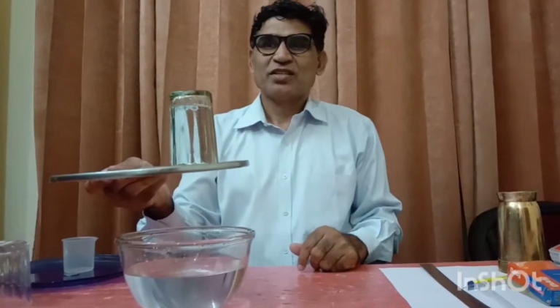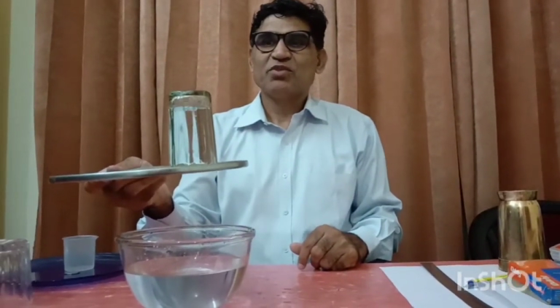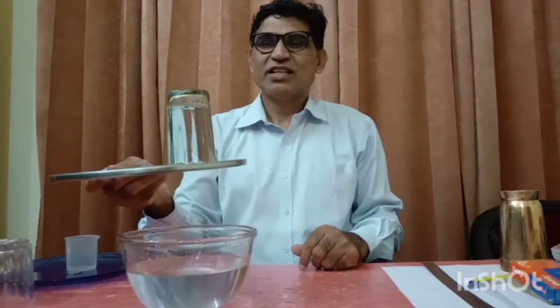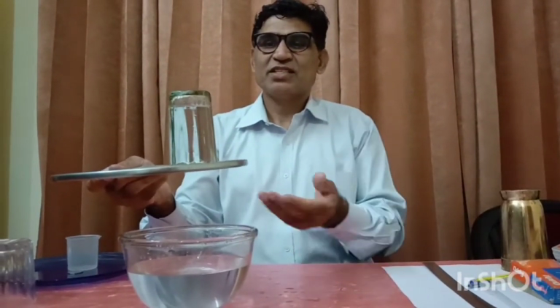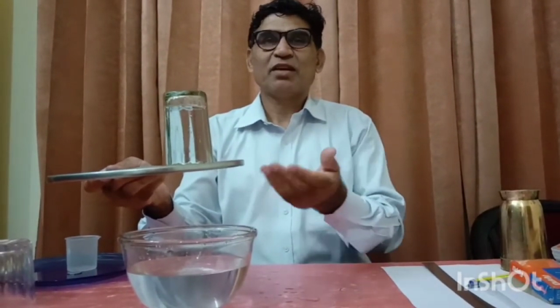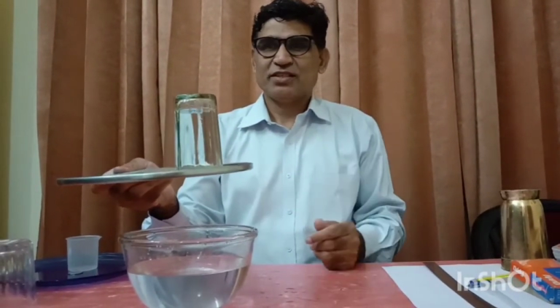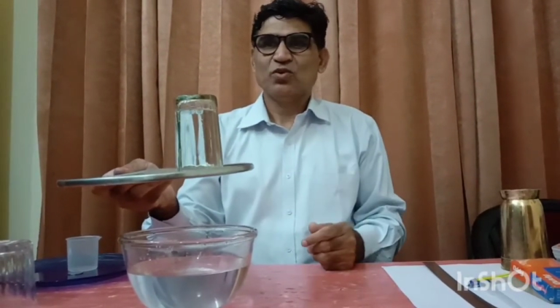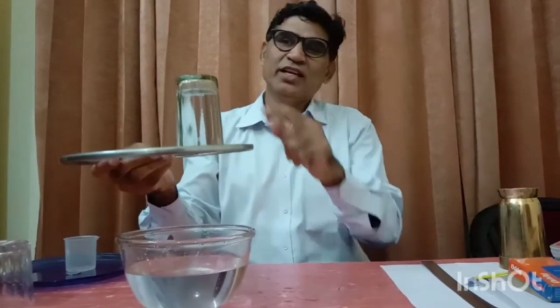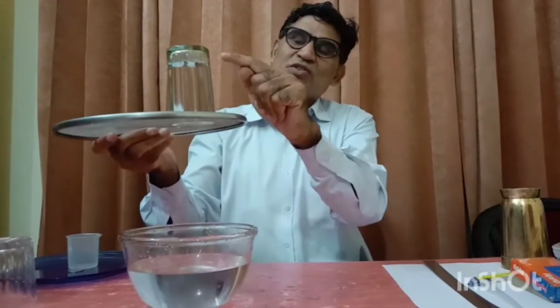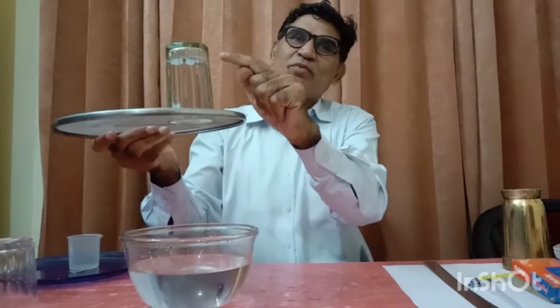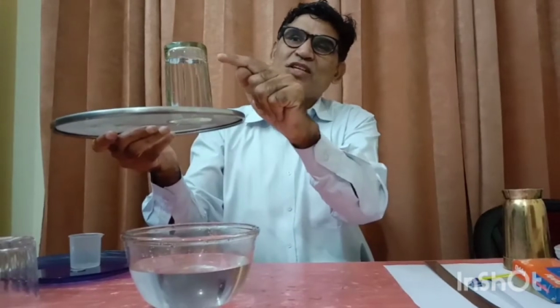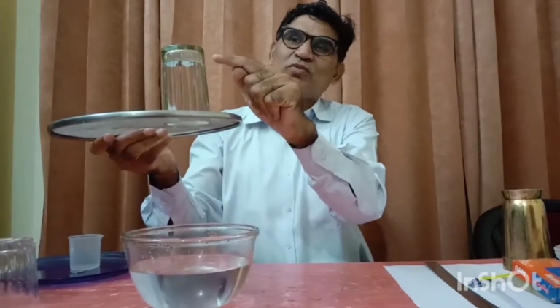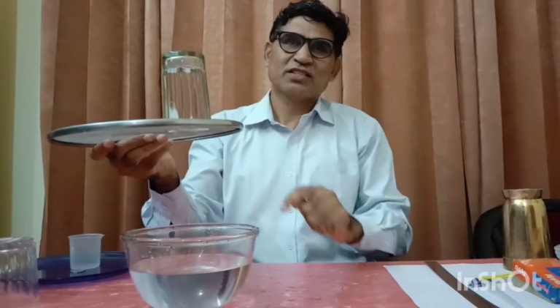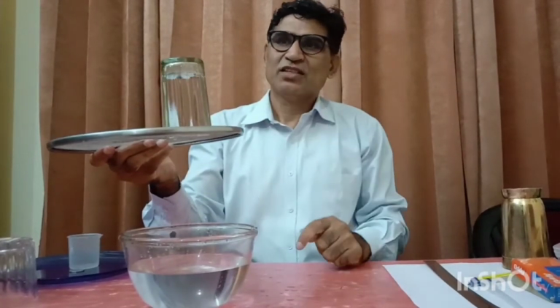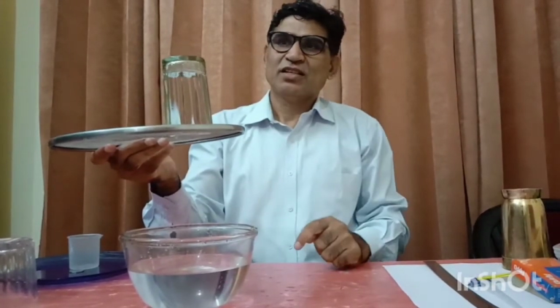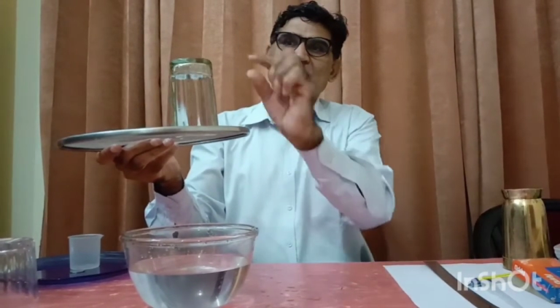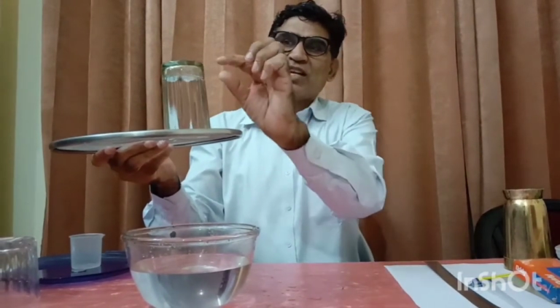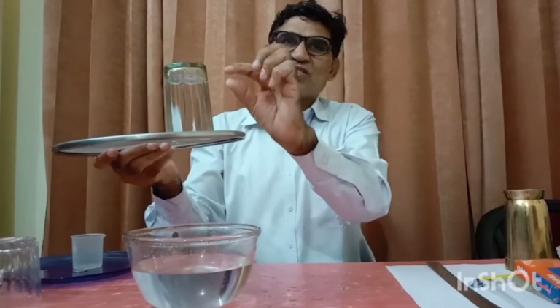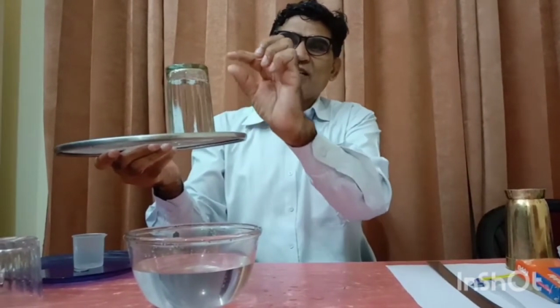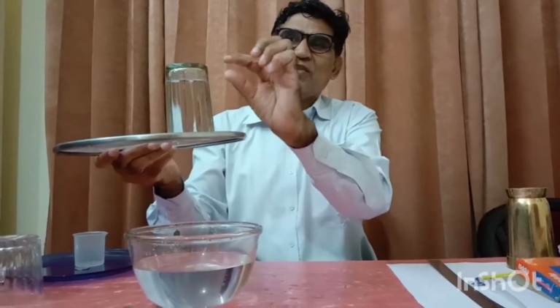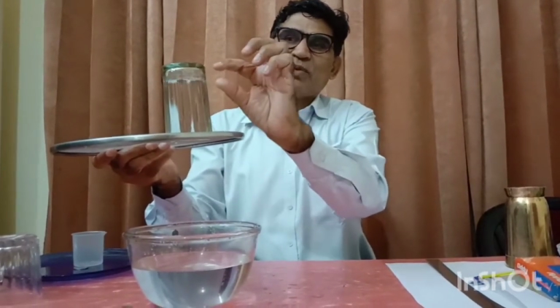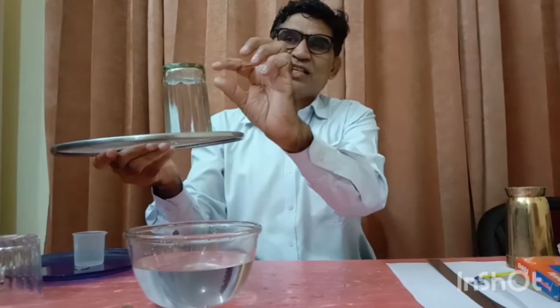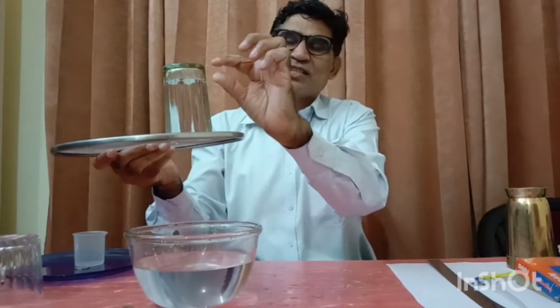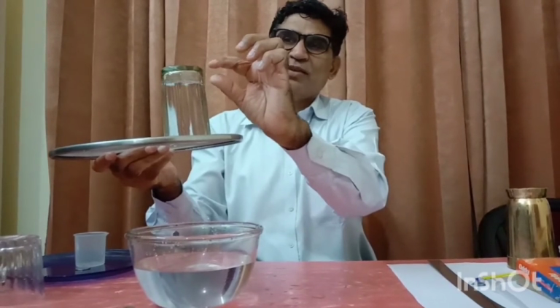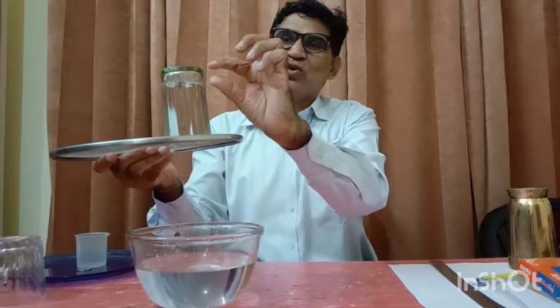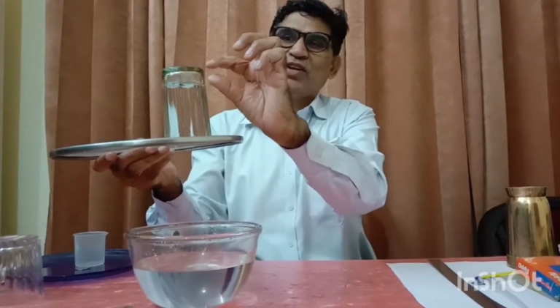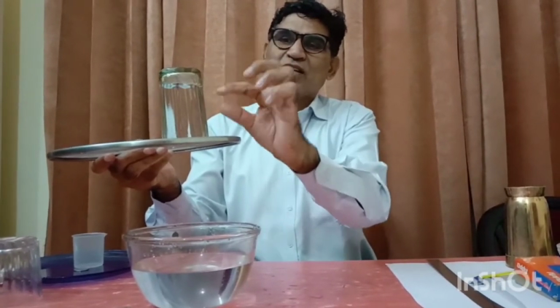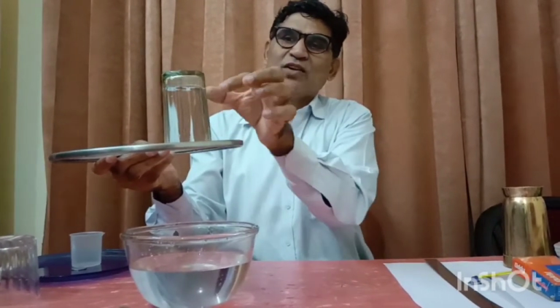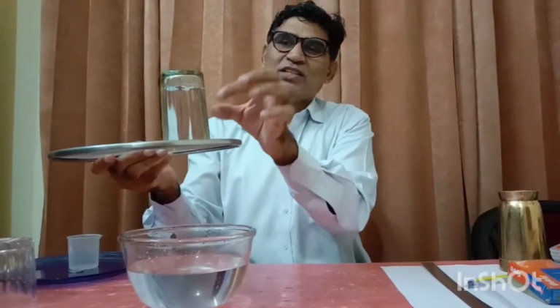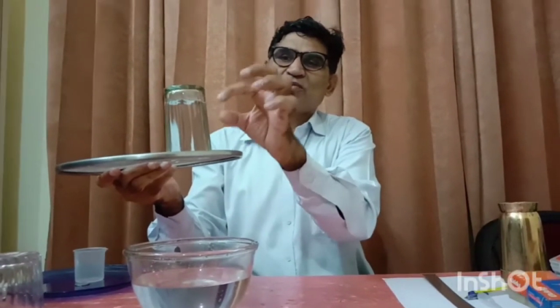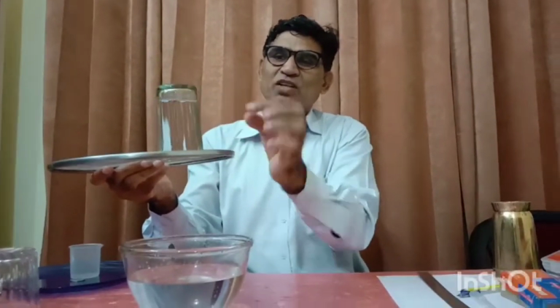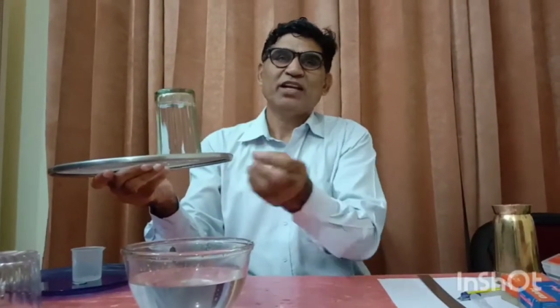Sometimes it is said there is some air pressure. Air is also trapped on the top, and air is also trapped inside. If the air pressure is the same everywhere, then why is the weight of the water balanced?